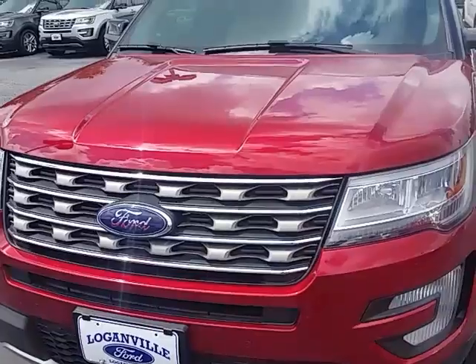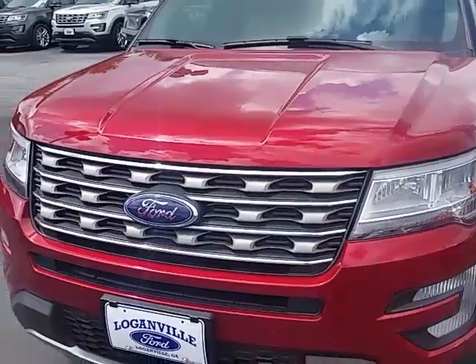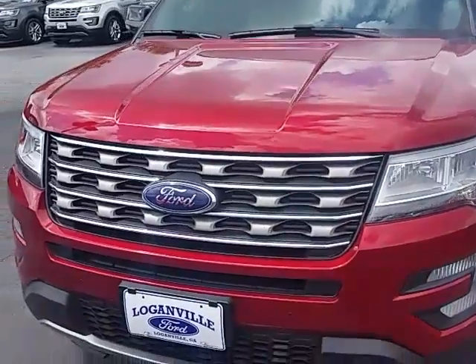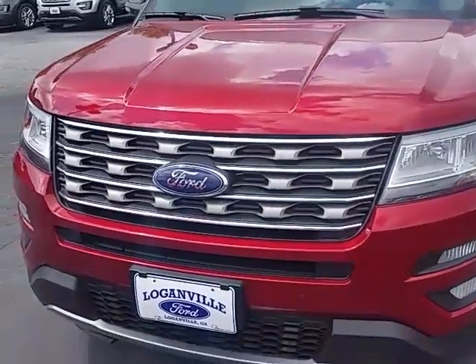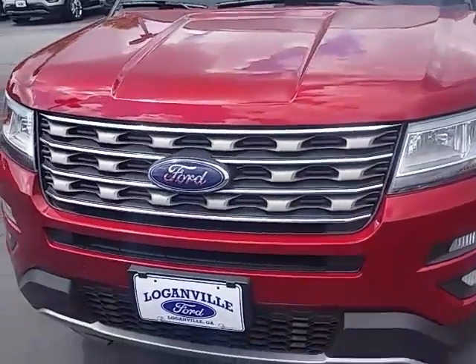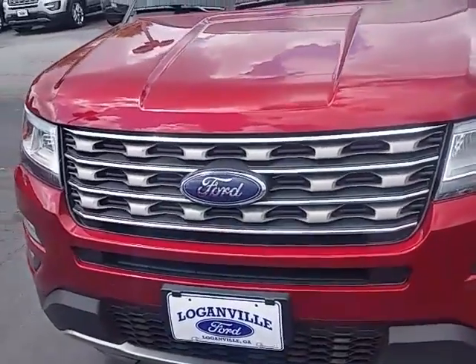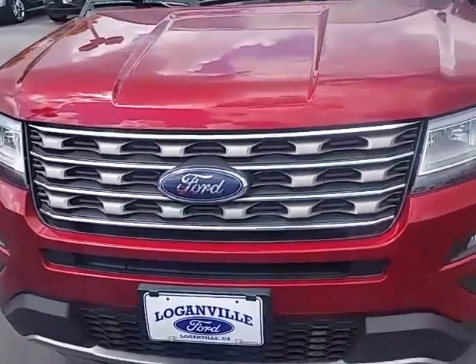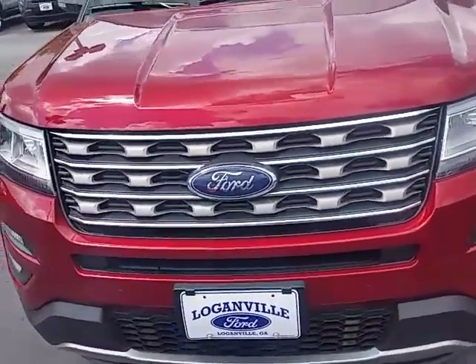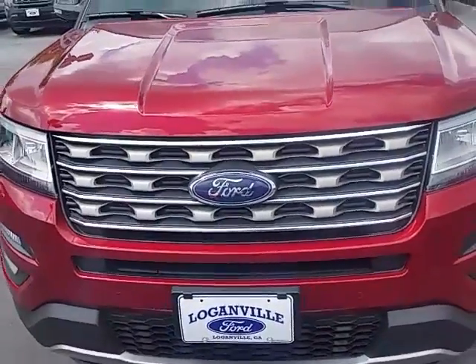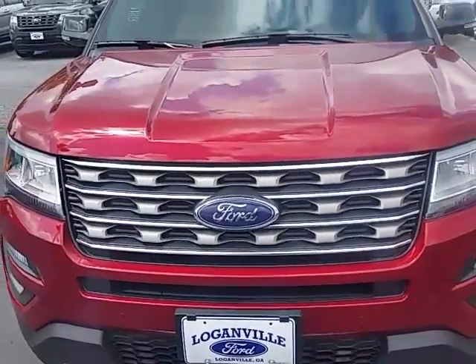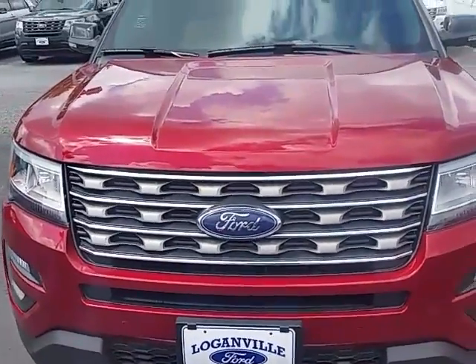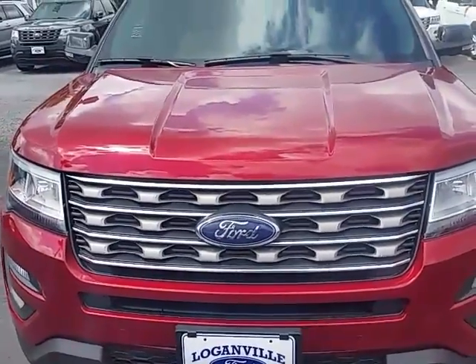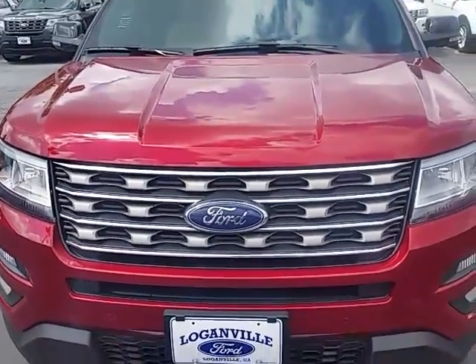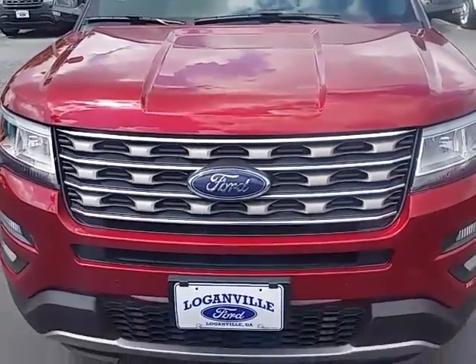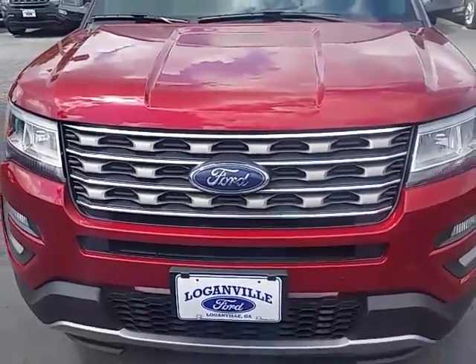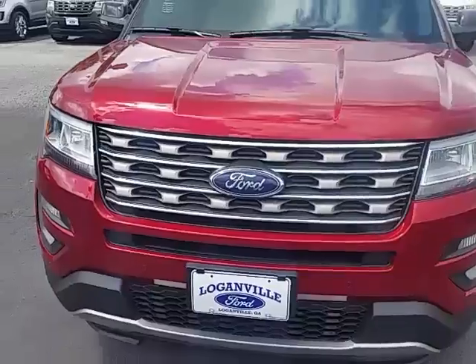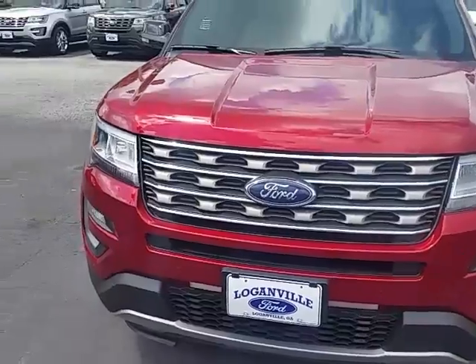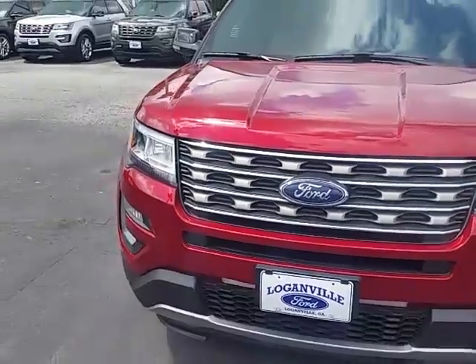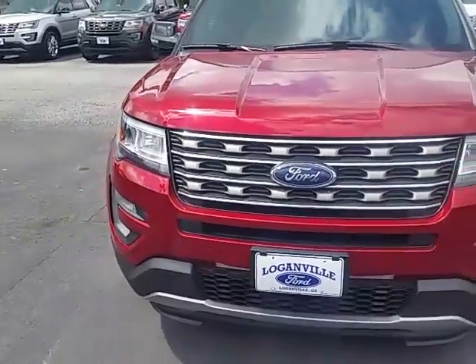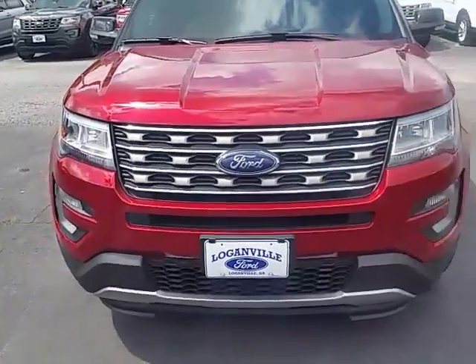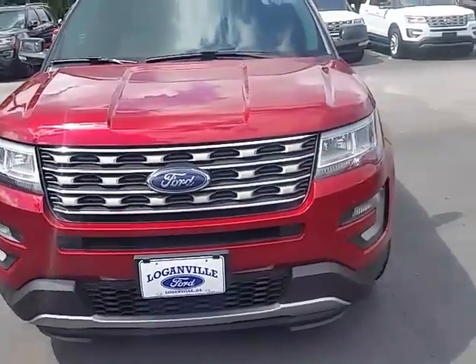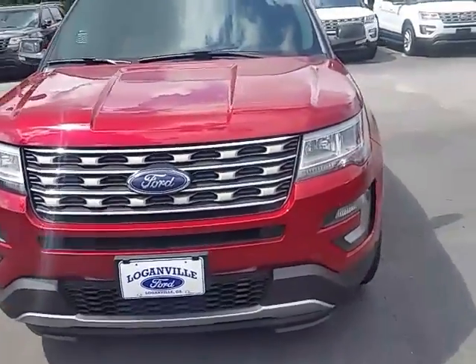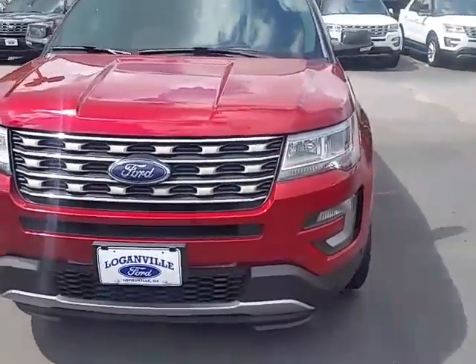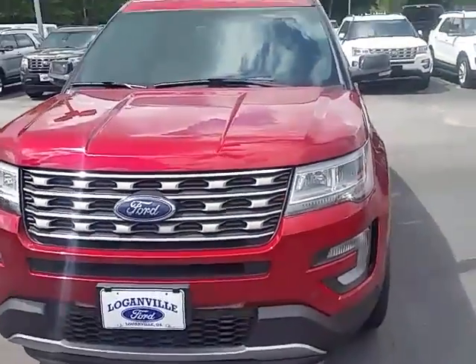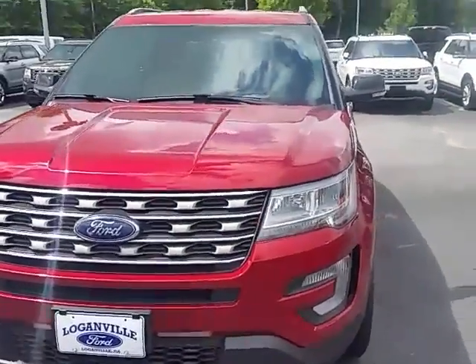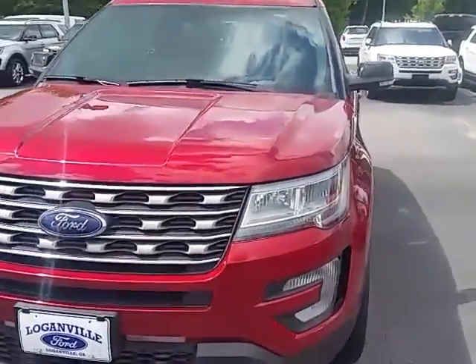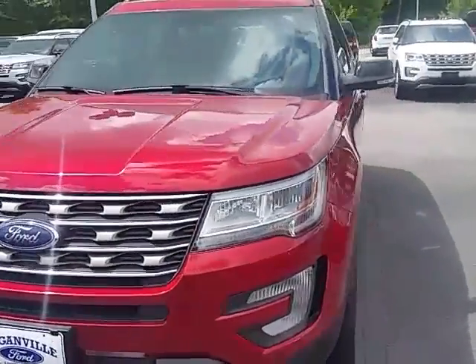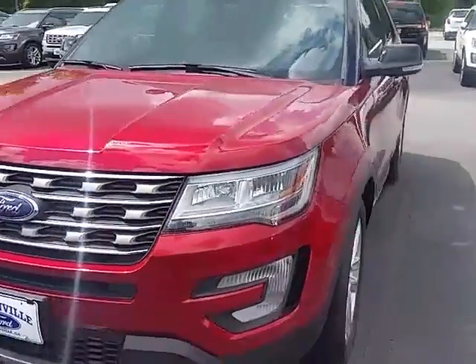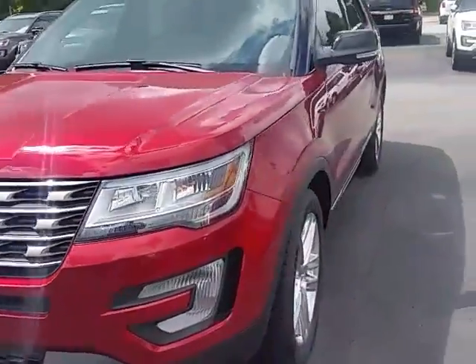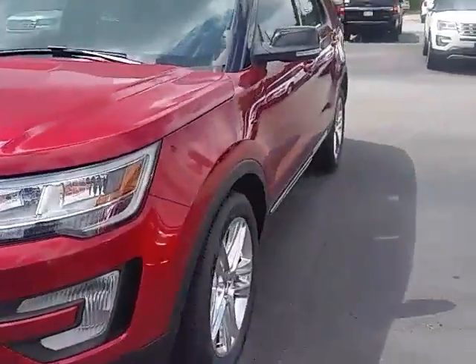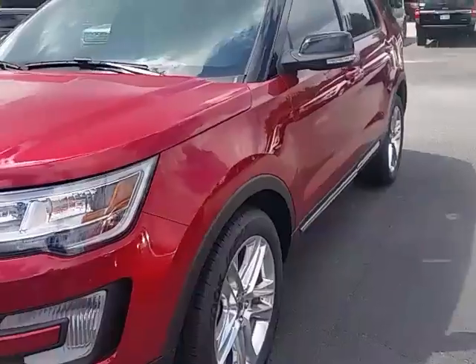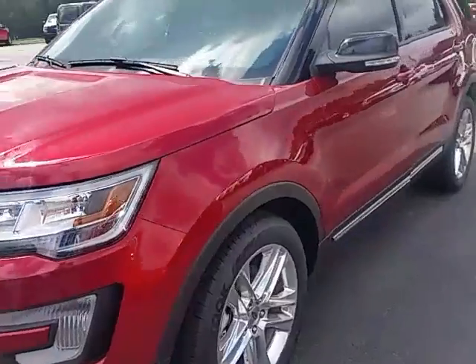Hi John, this is Max at Loganville Ford. This is the particular Explorer that you had found on our inventory — this is the one that you picked out. As you can see, it is available.